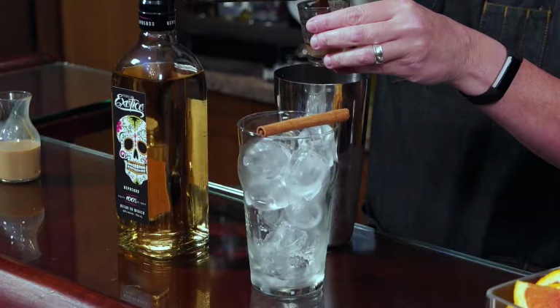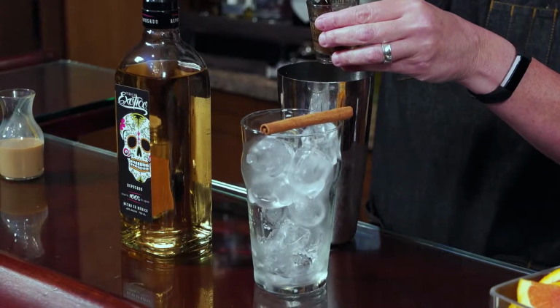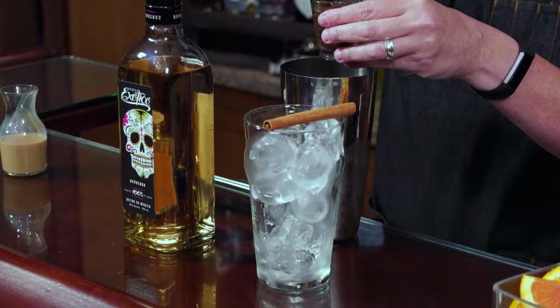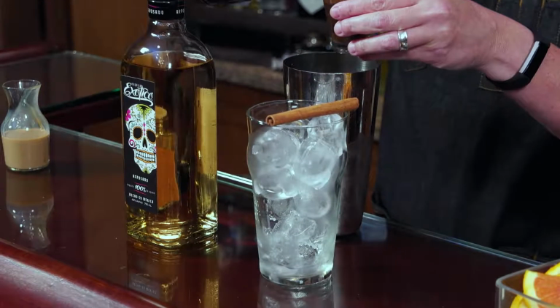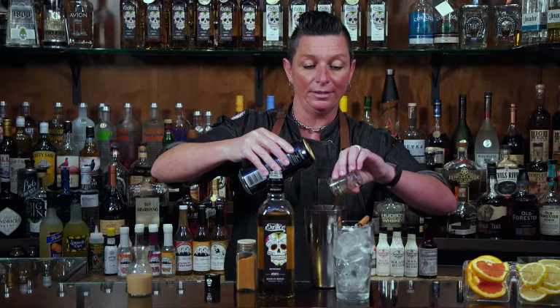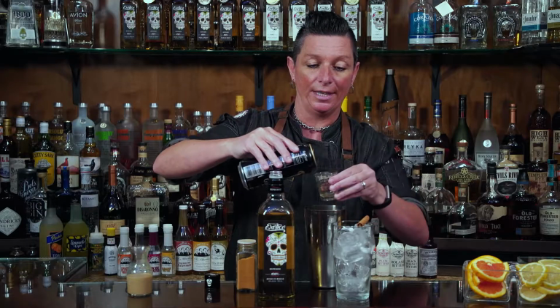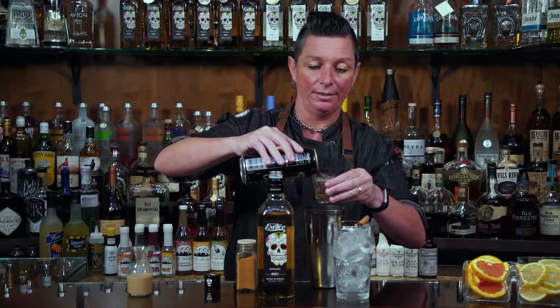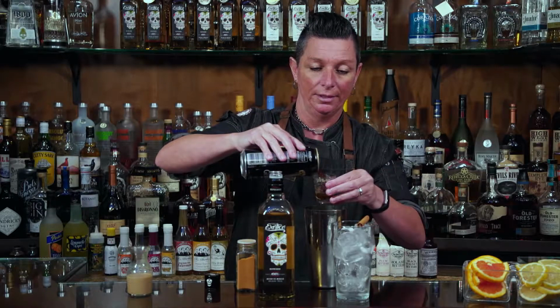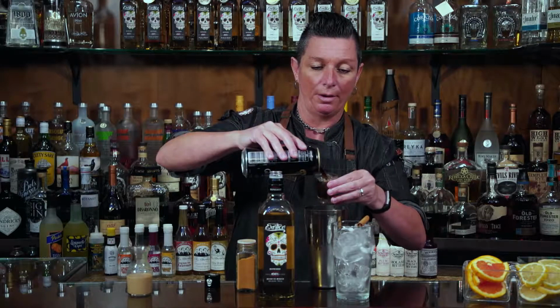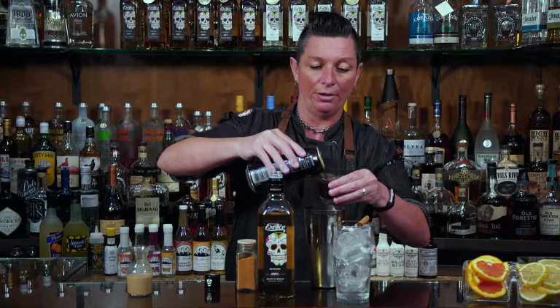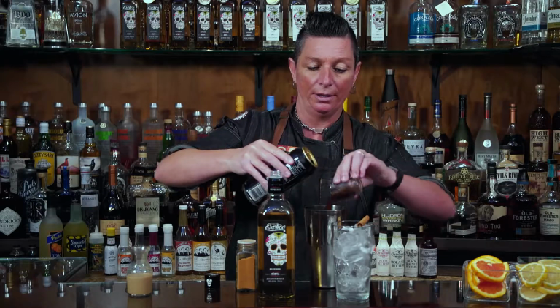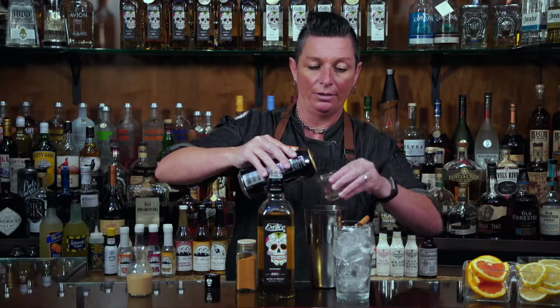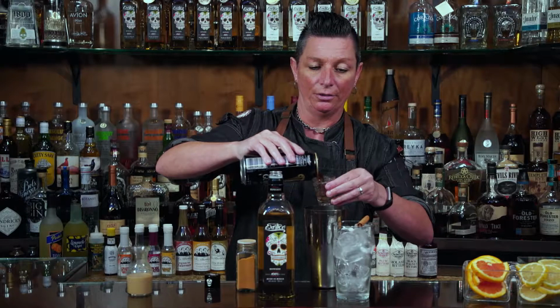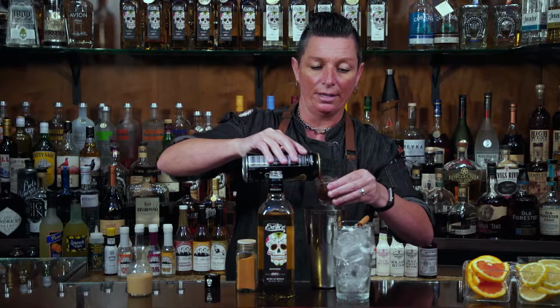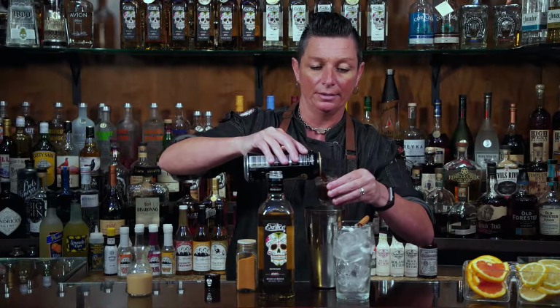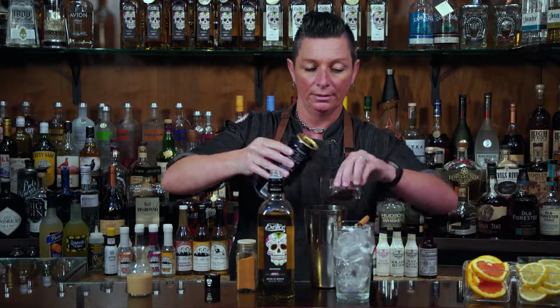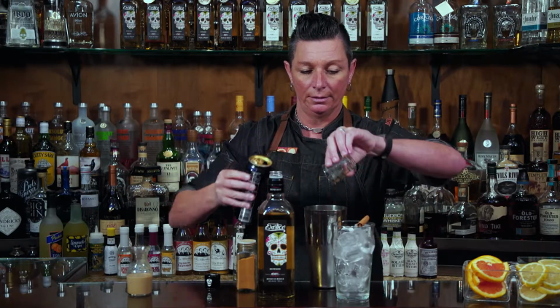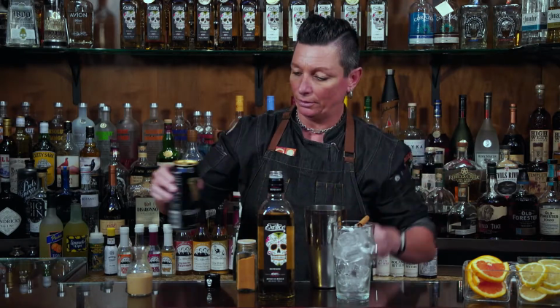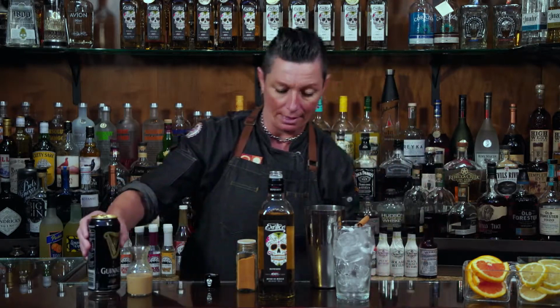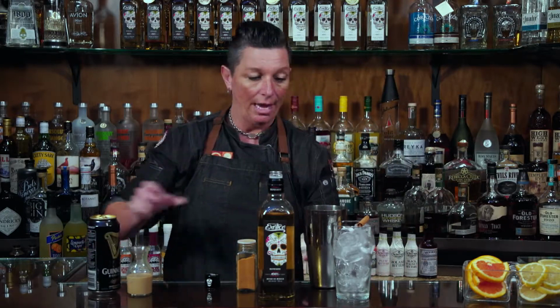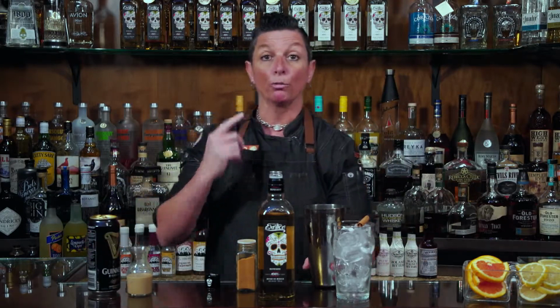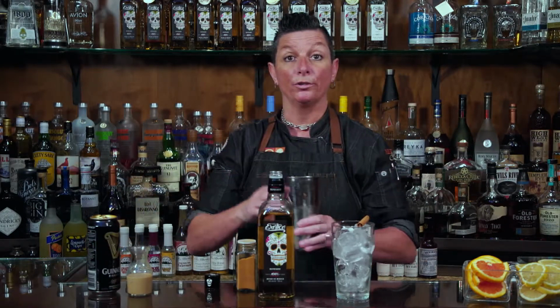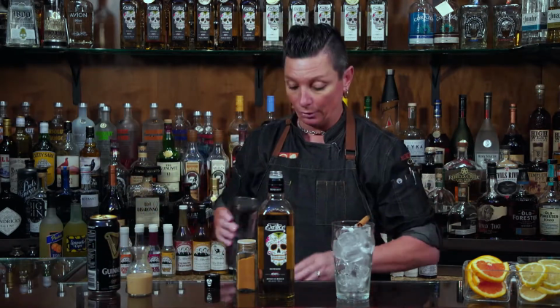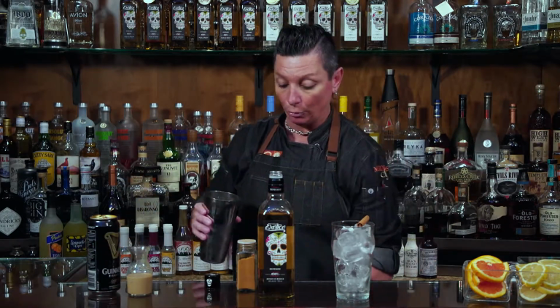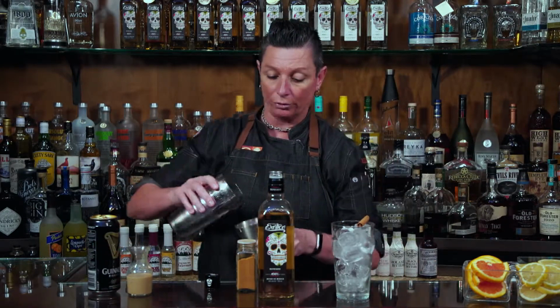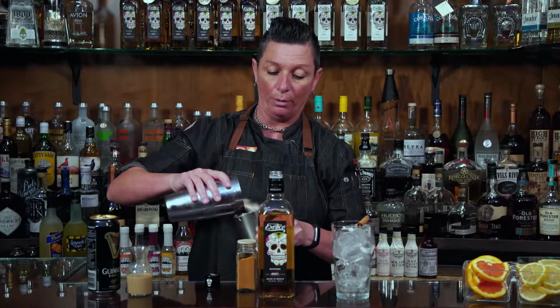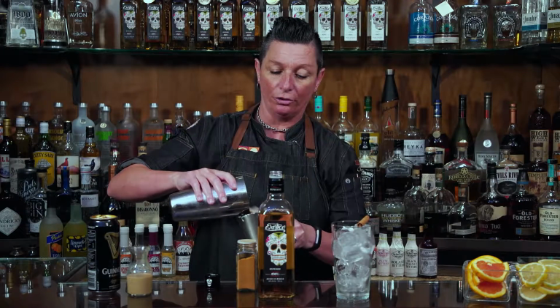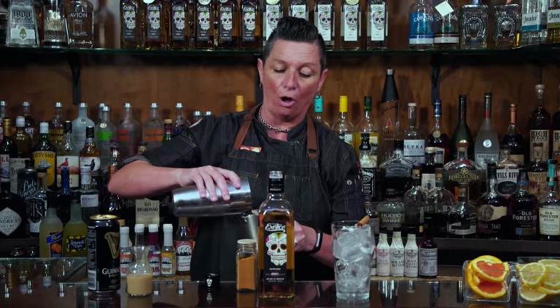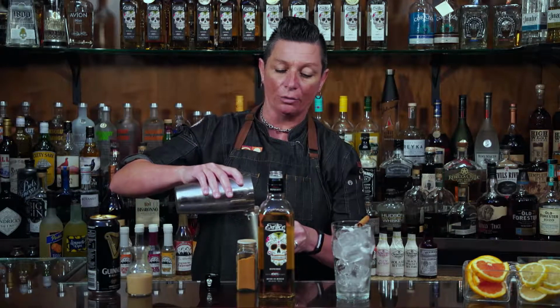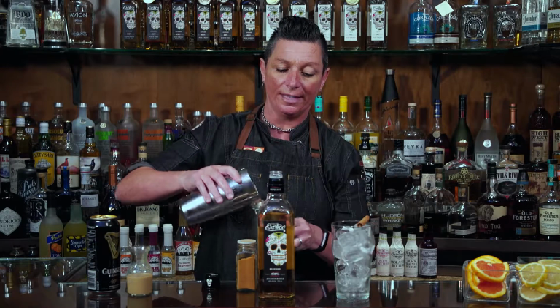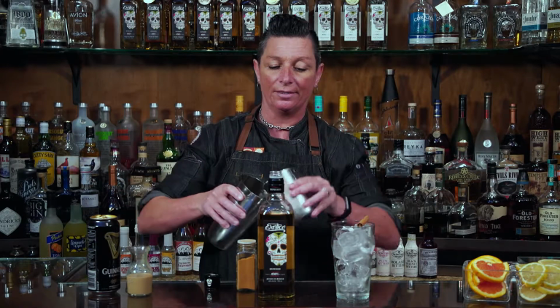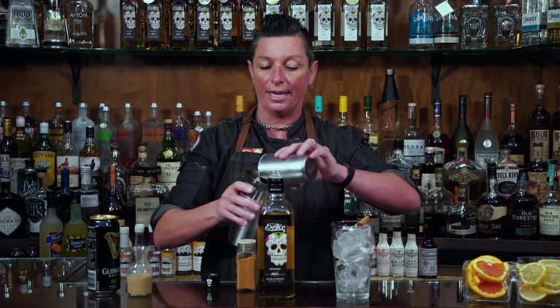We're going to do about three to four ounces of the Guinness. Go ahead and measure into your shot glass — just like that — and we're going to roll the drink. When we roll the drink we want to ensure that all the ingredients get mixed in together.